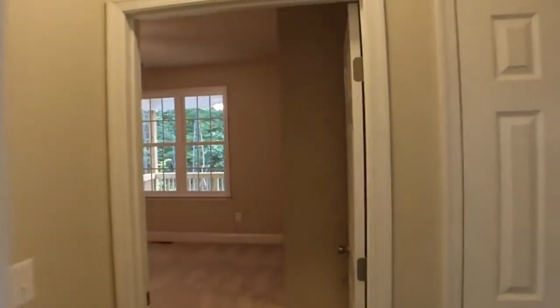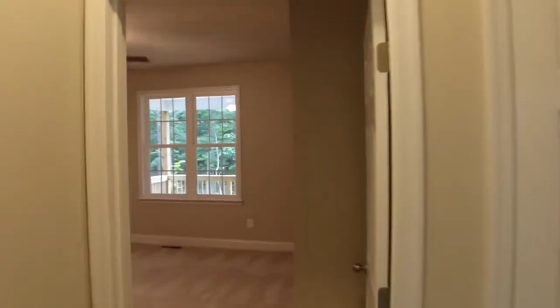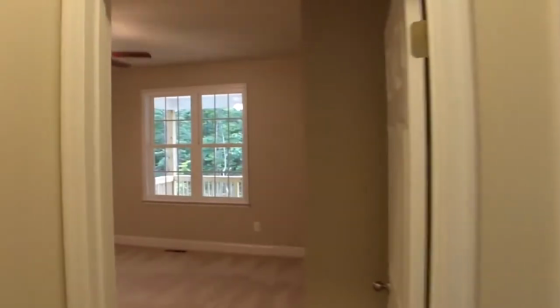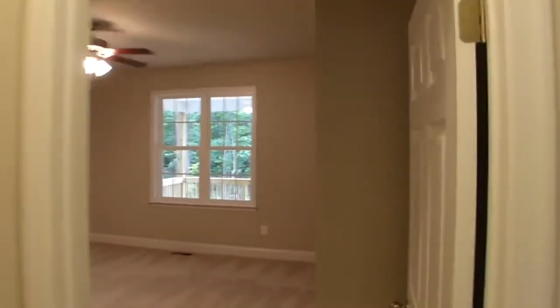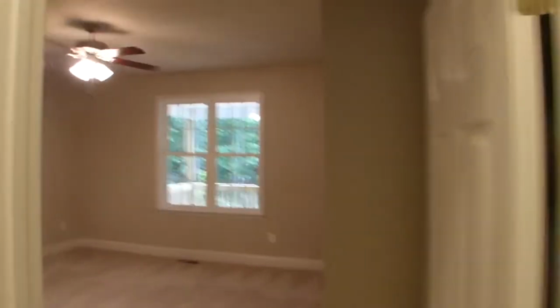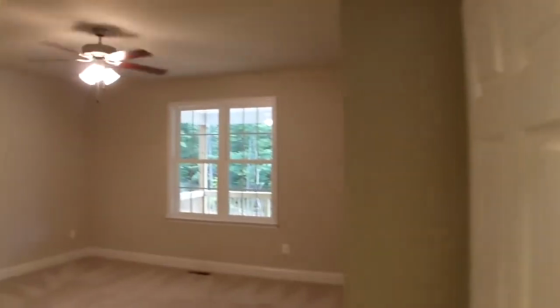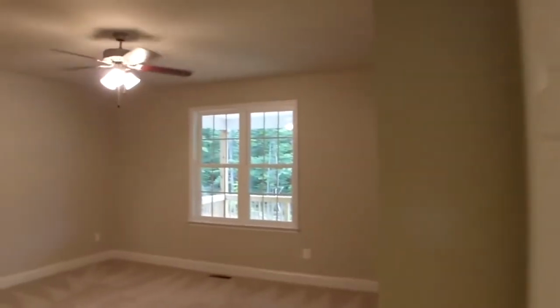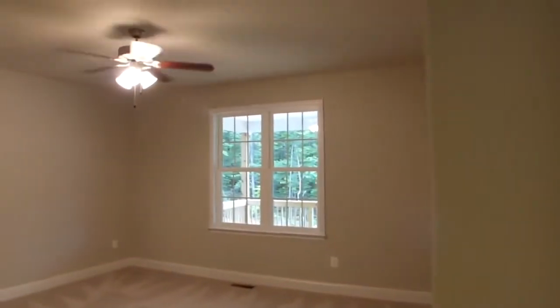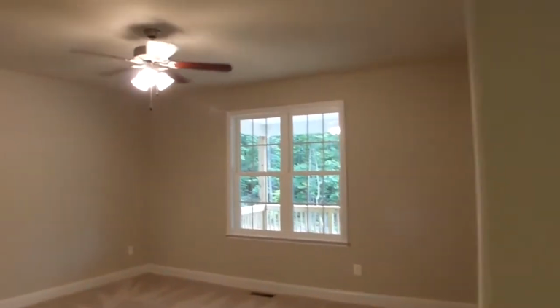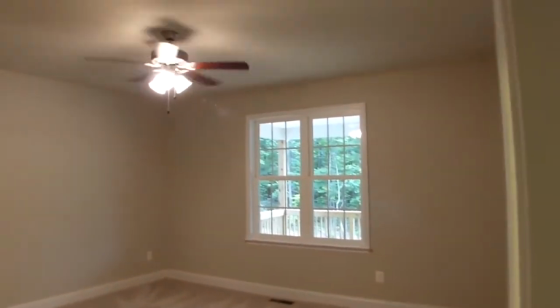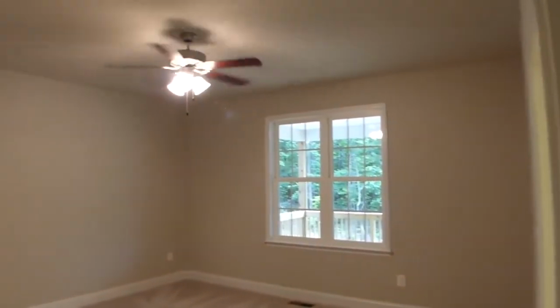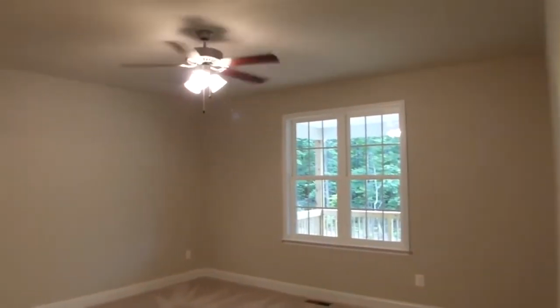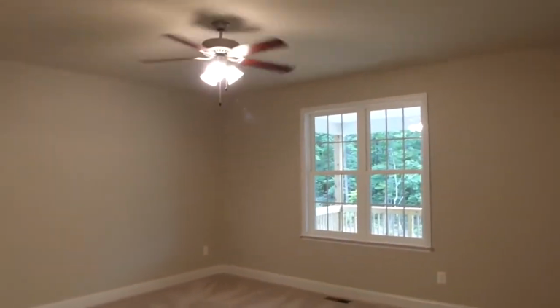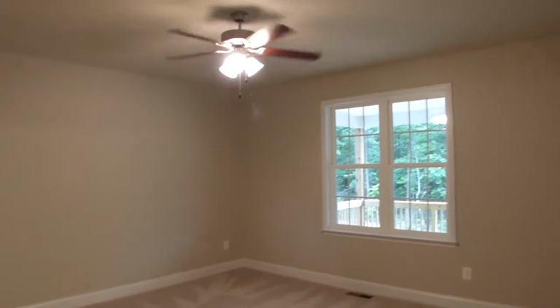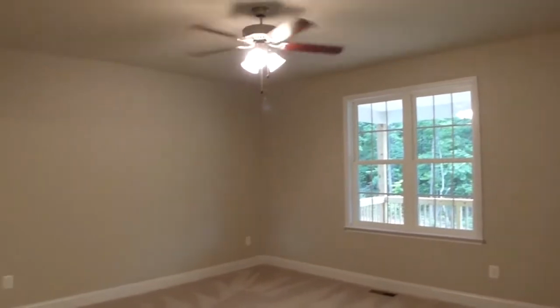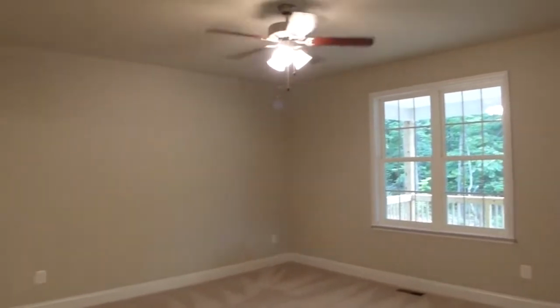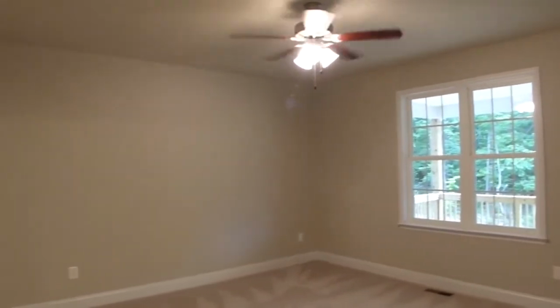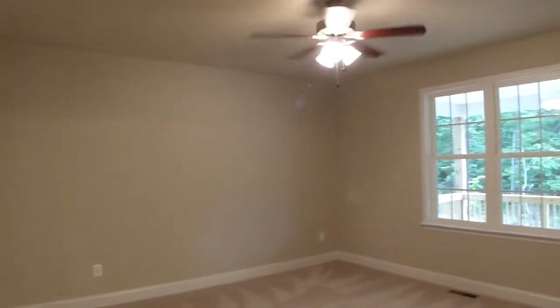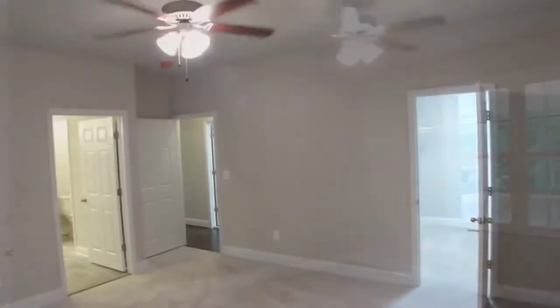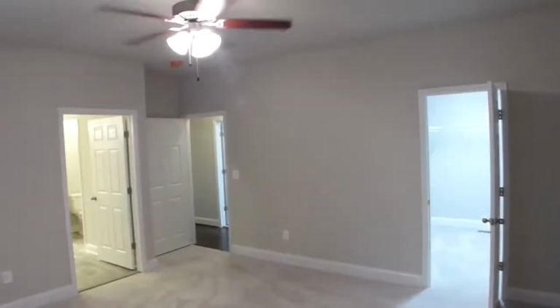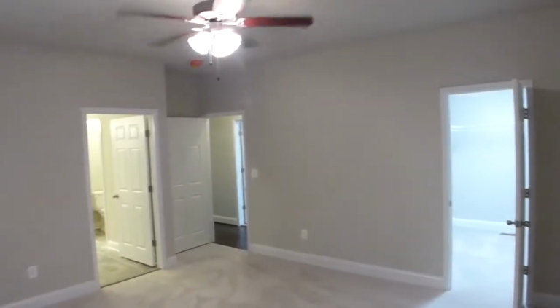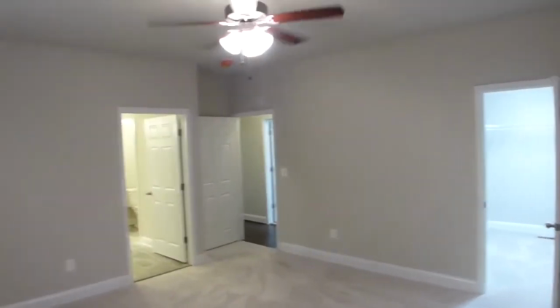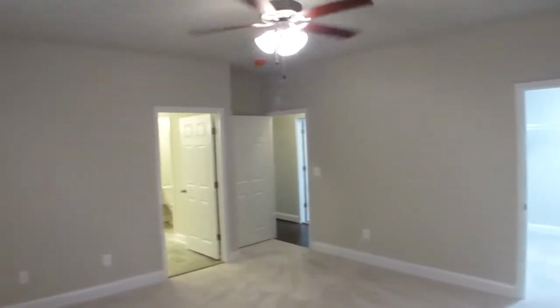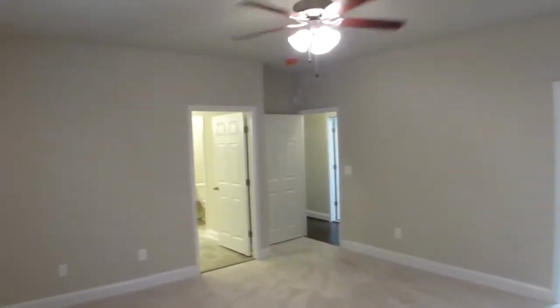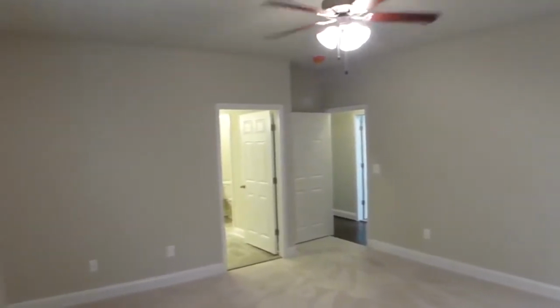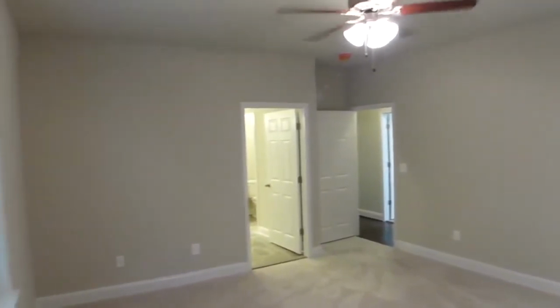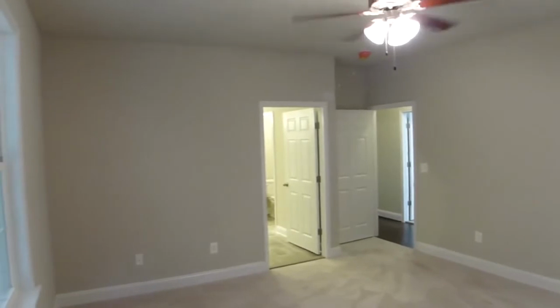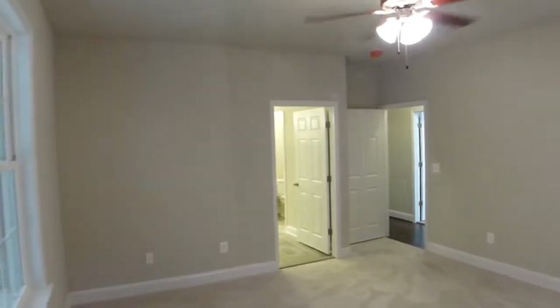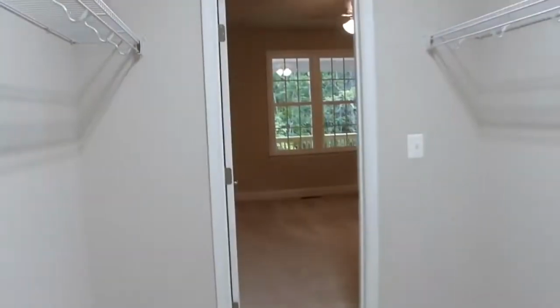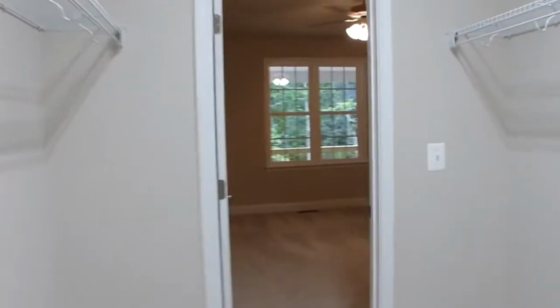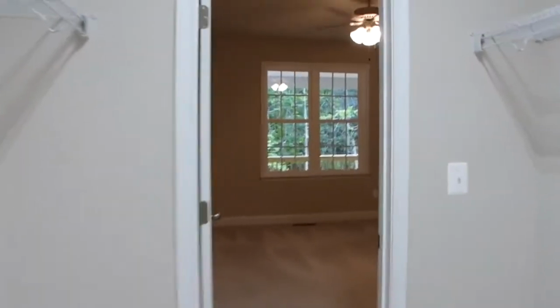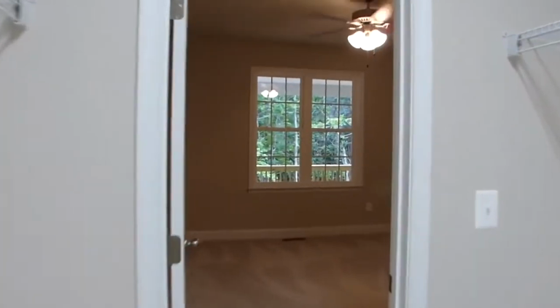Across the way we find the large first floor master bedroom with a pair of double hung energy-efficient windows overlooking the rear wrapping porch. This room has a formidable walk-in closet, seen here from the inside out.